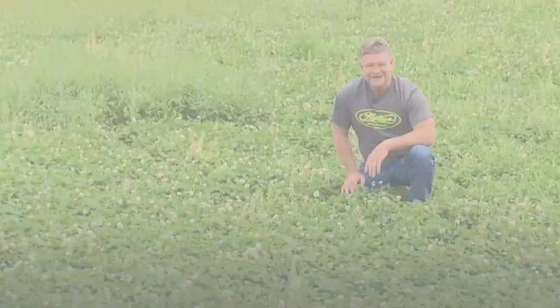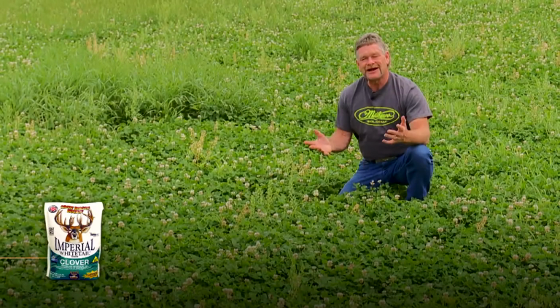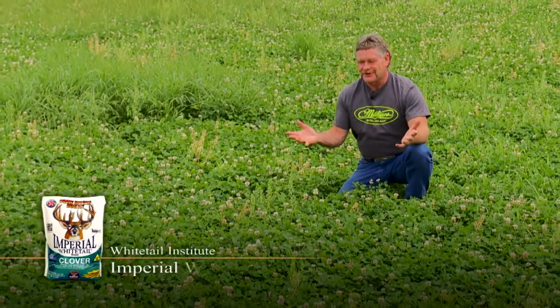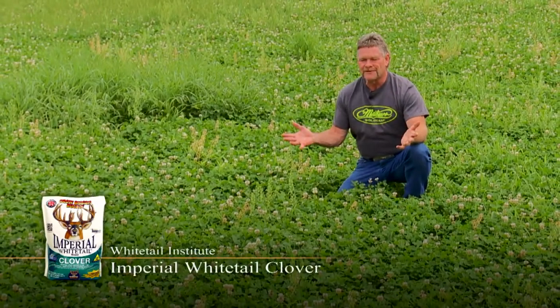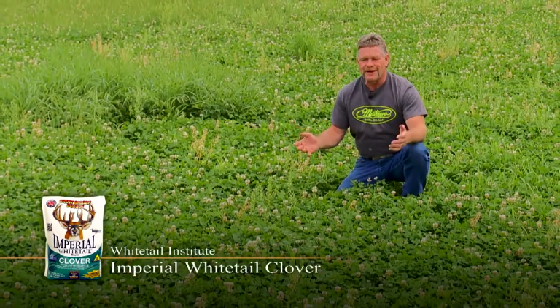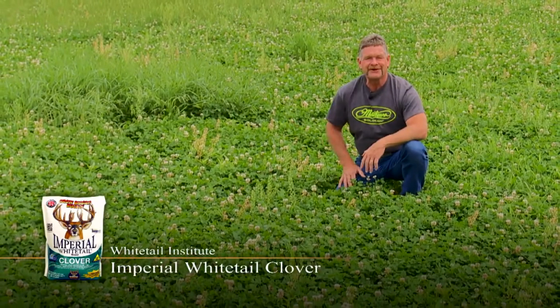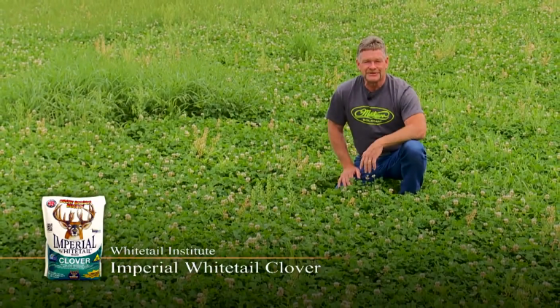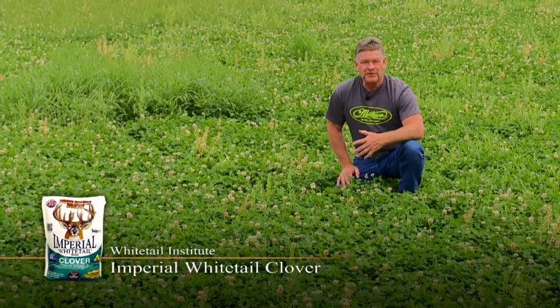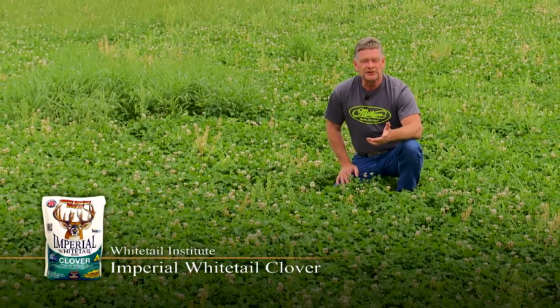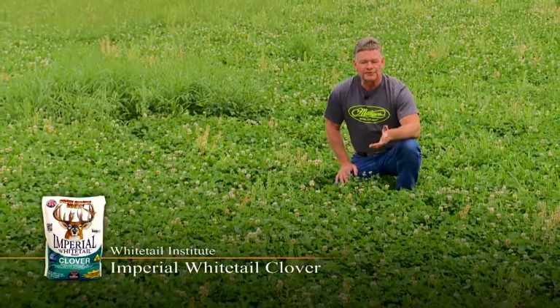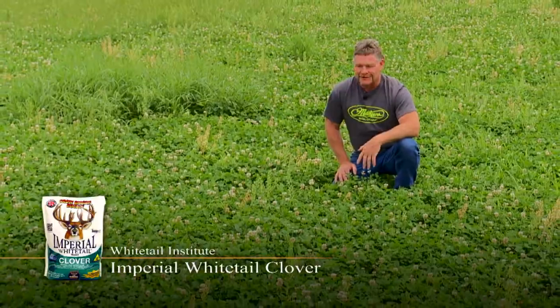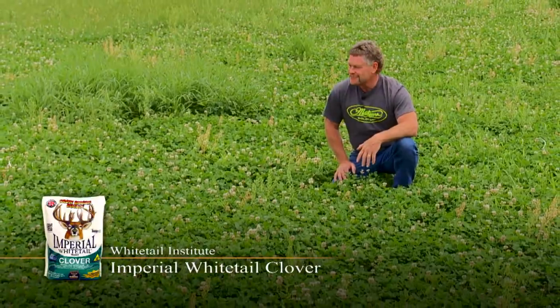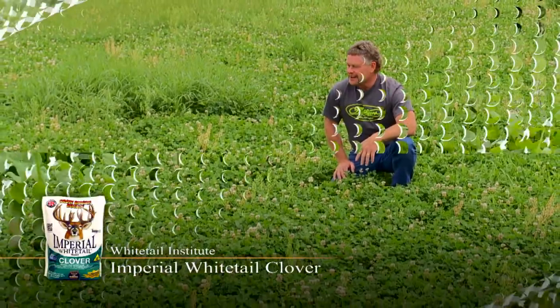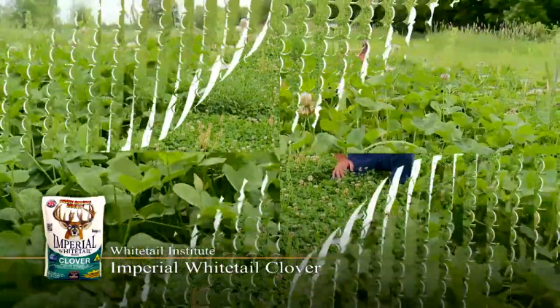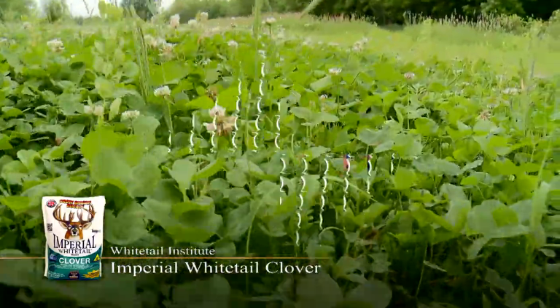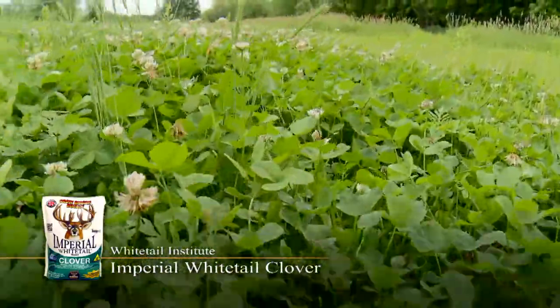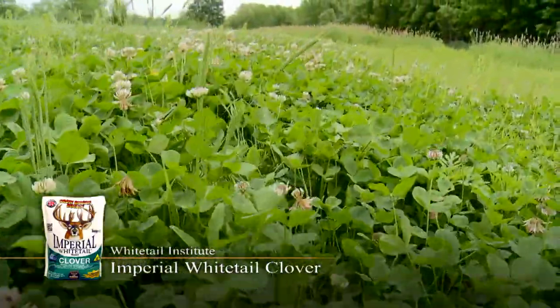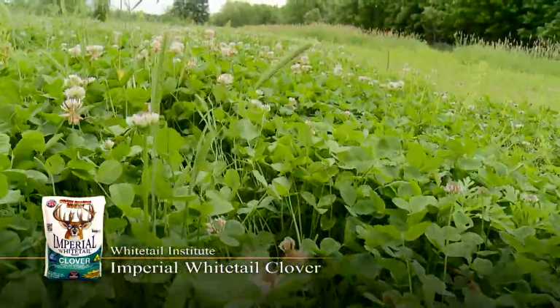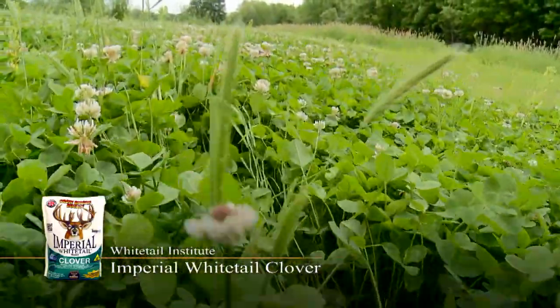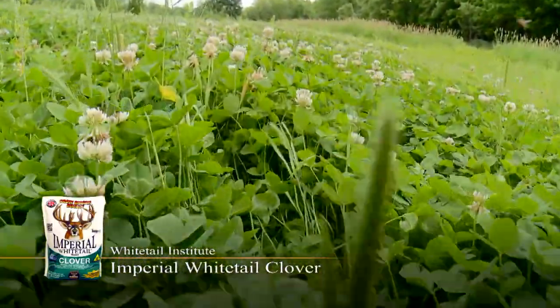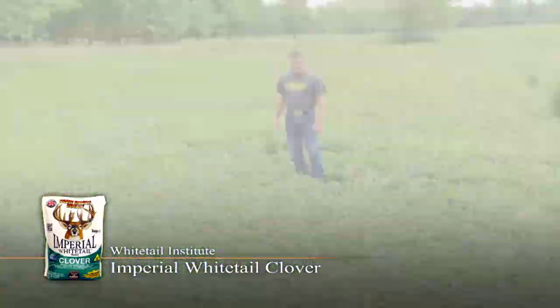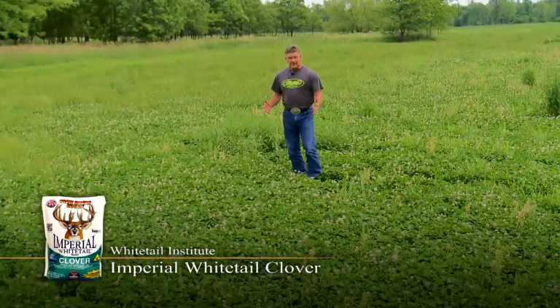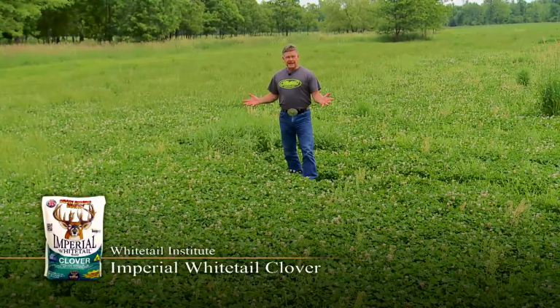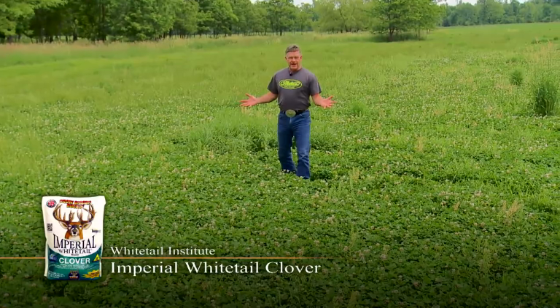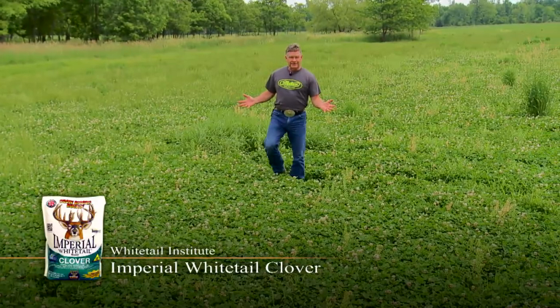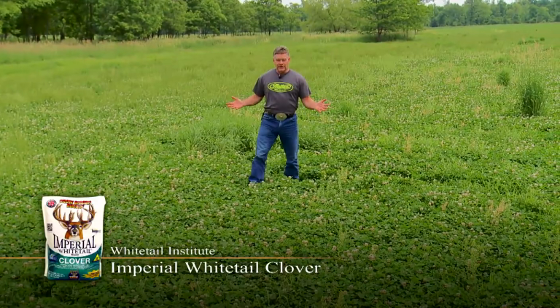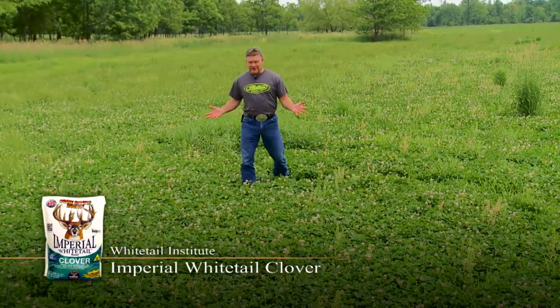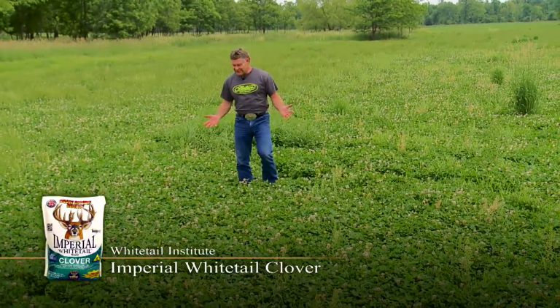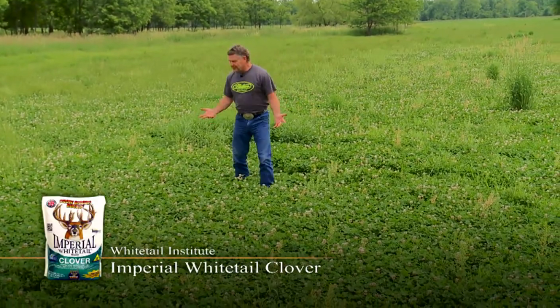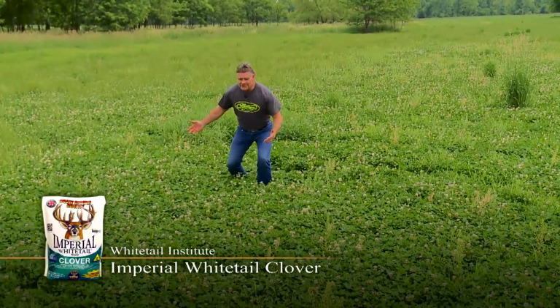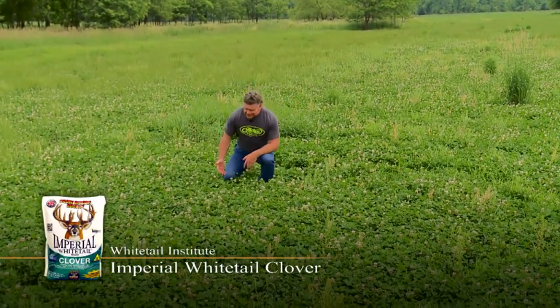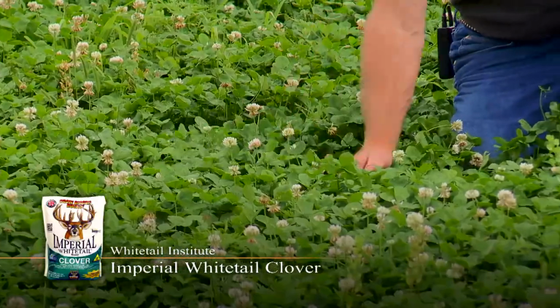Hi, we're out here in one of our Whitetail Institute Imperial Clover plots. Wanted to come out and see how it's doing so far this spring. Now this is late May, early summer, and just look at this stuff.